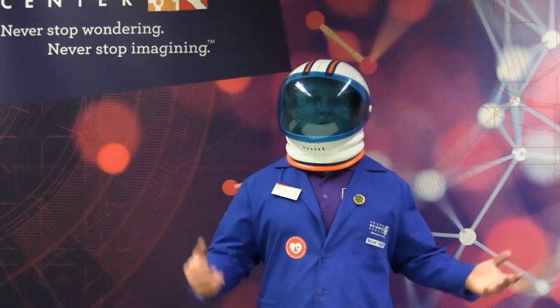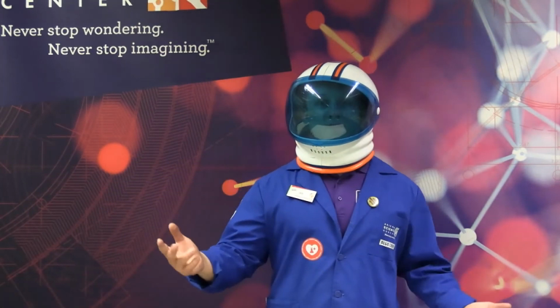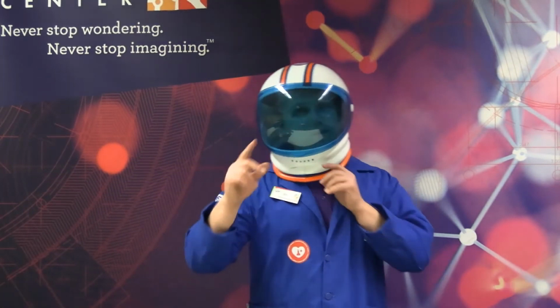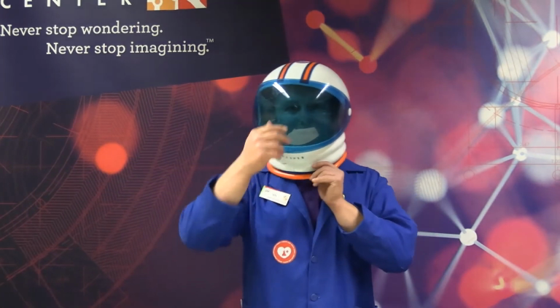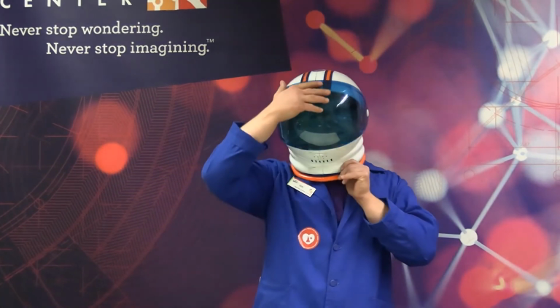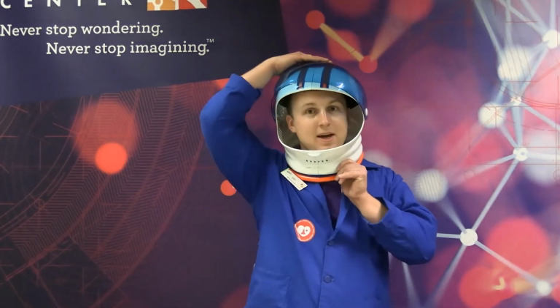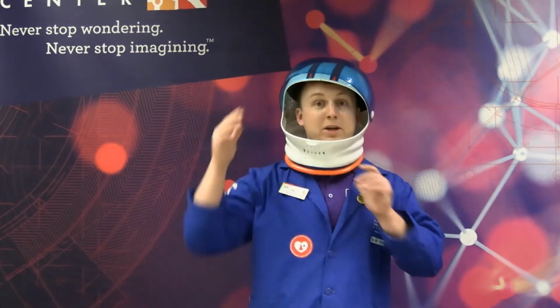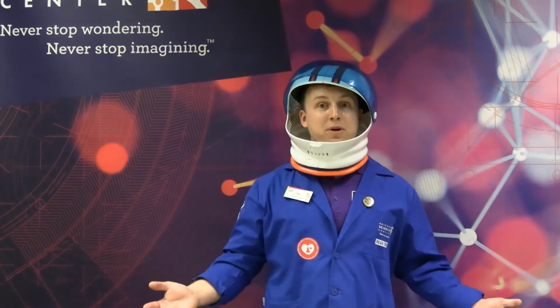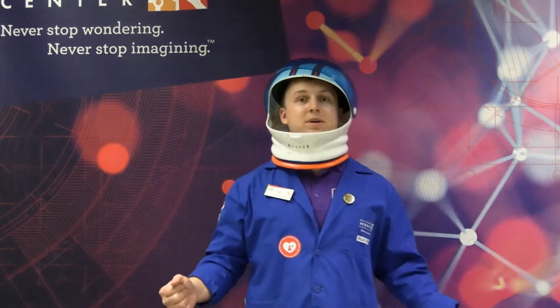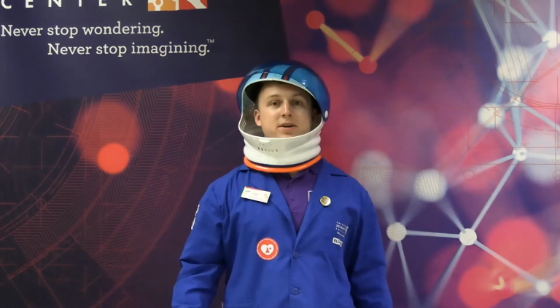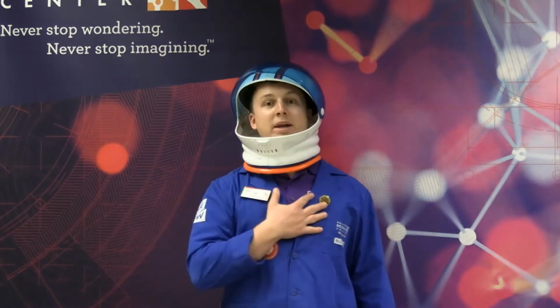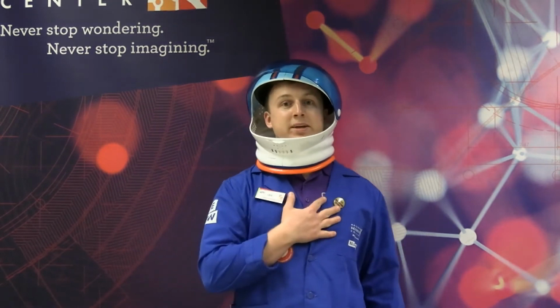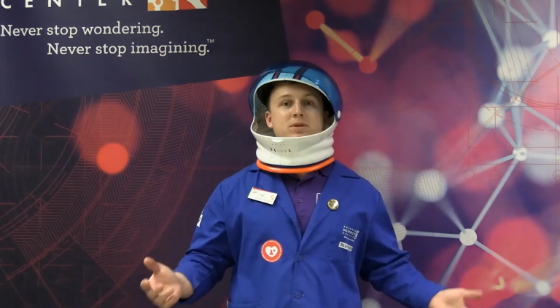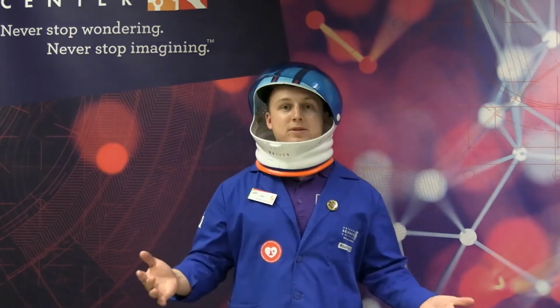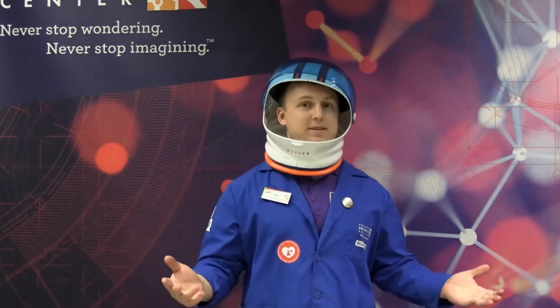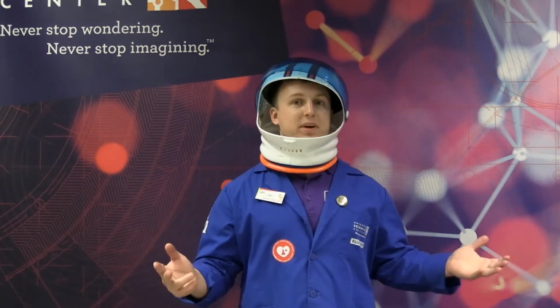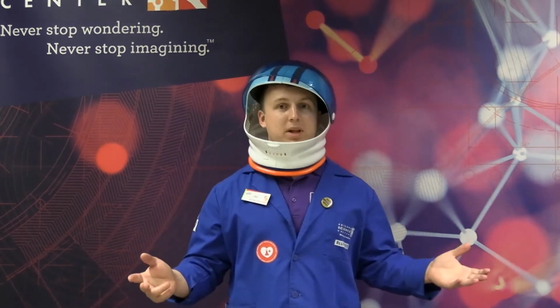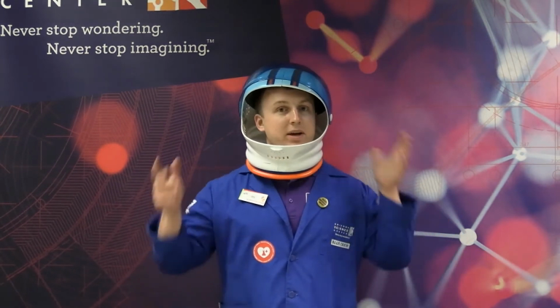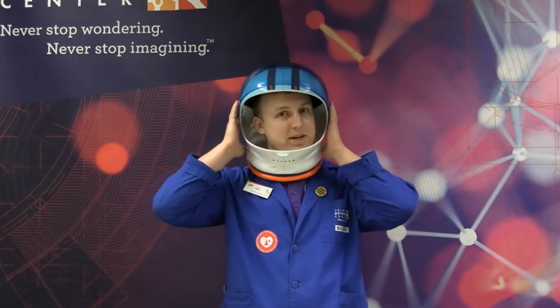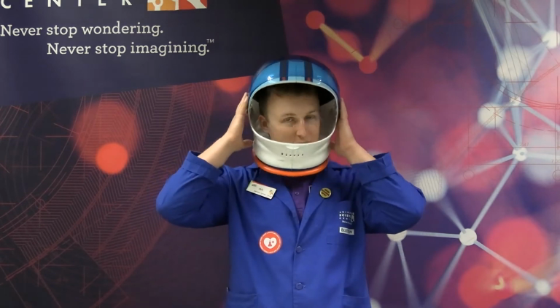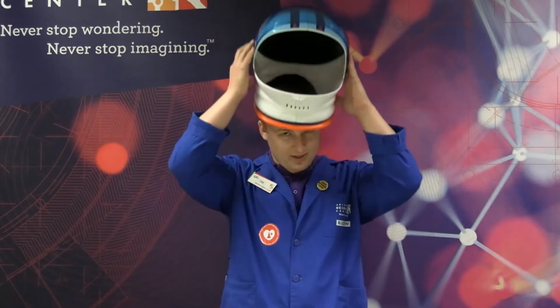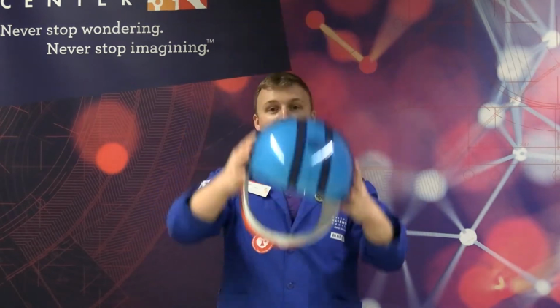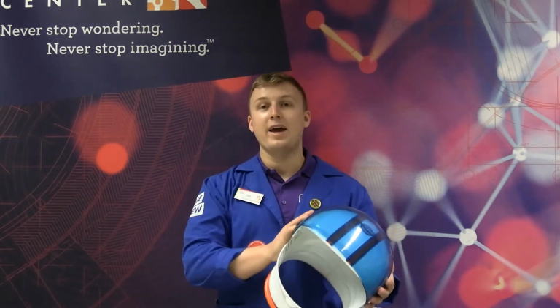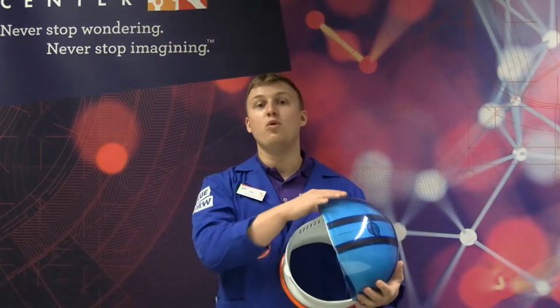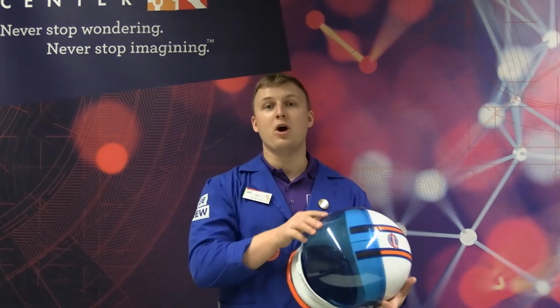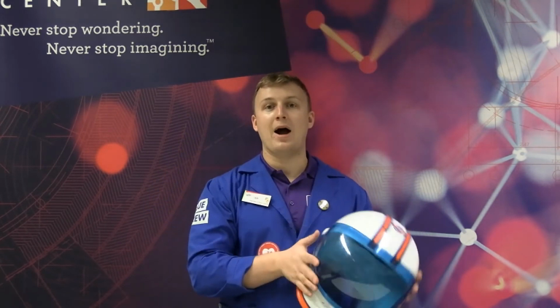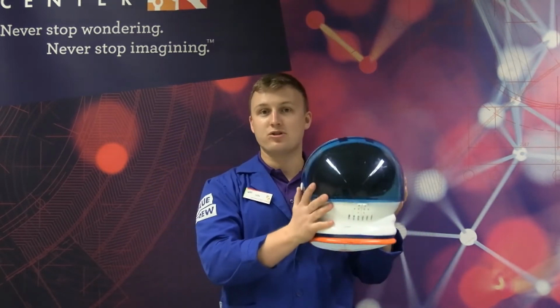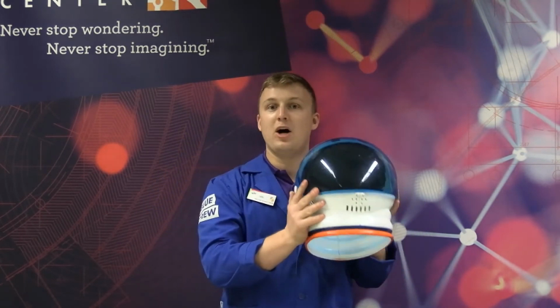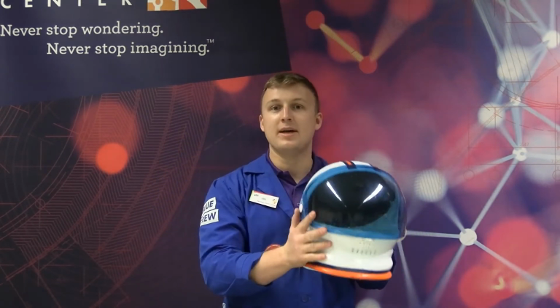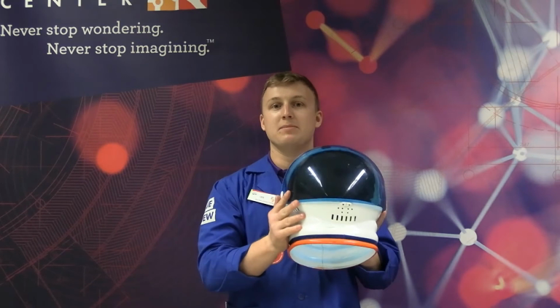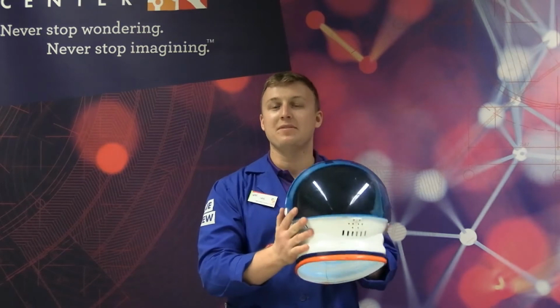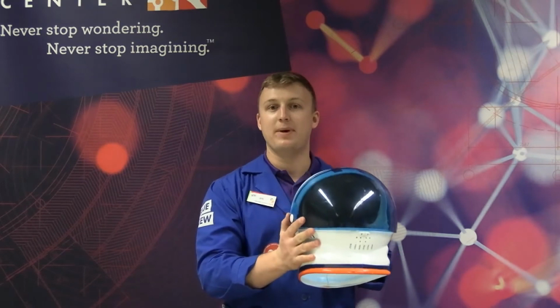Greetings. Wait one second. Can you hear me better now? Good. My name is Ian and welcome to the Arizona Science Center's Facebook Live. Today we'll be going over how astronauts' helmets keep them safe in space.